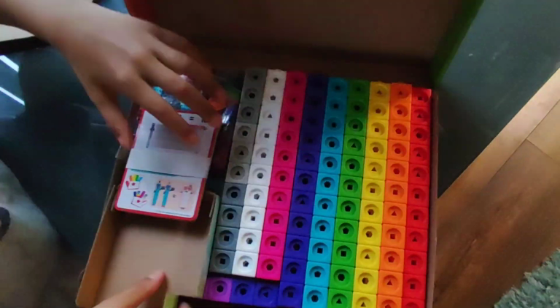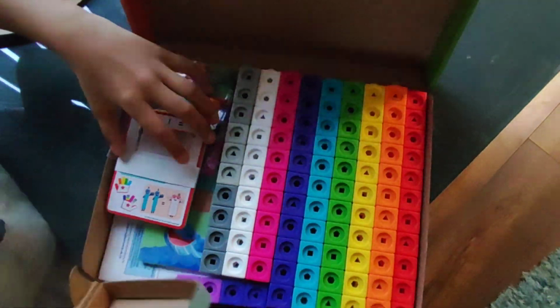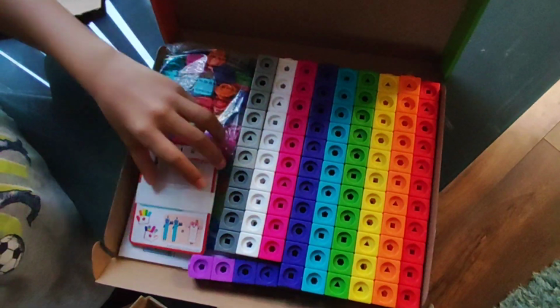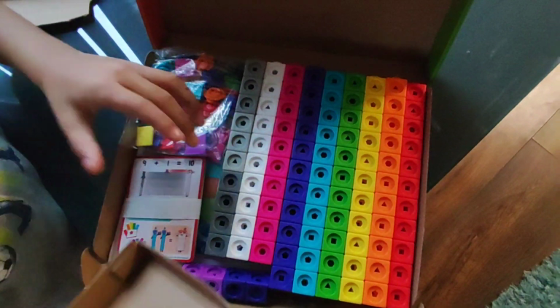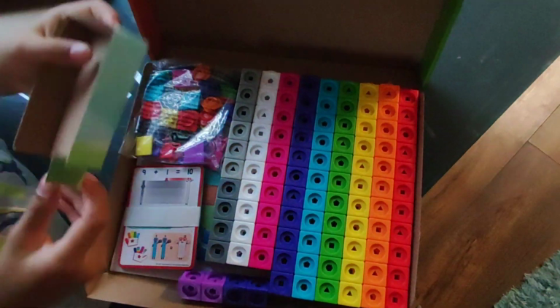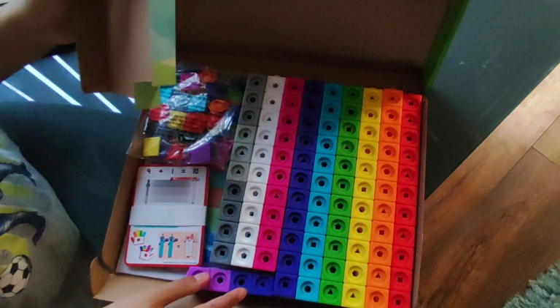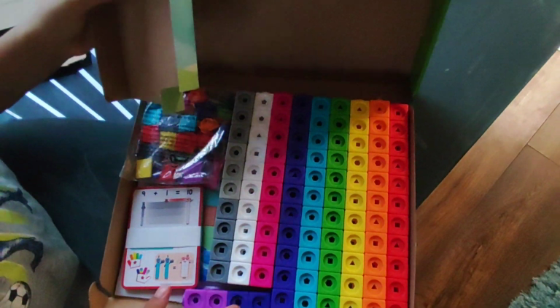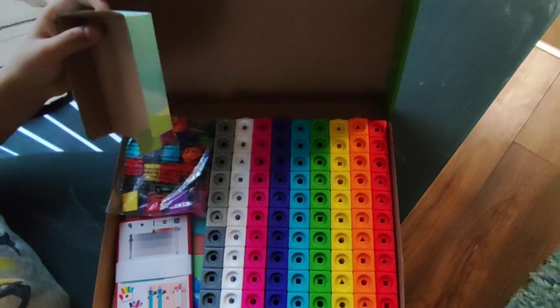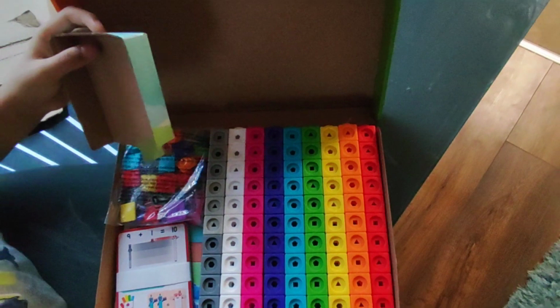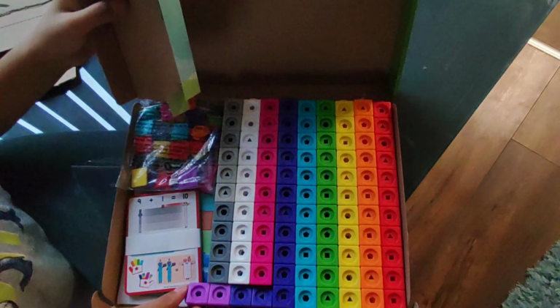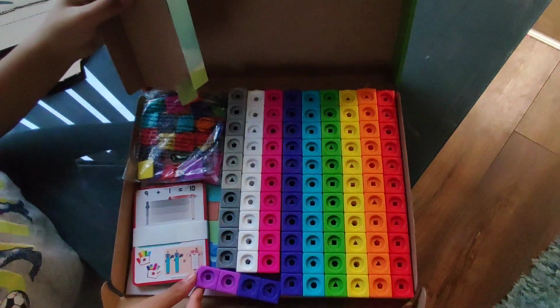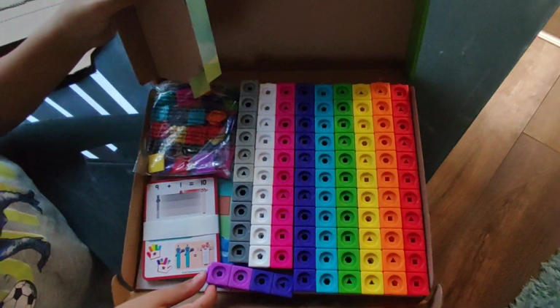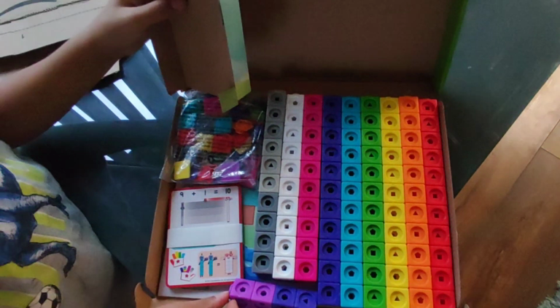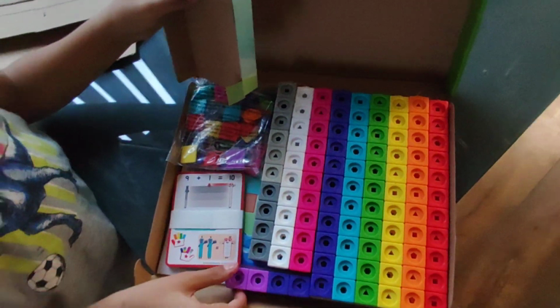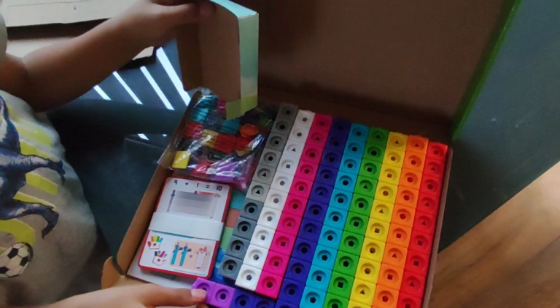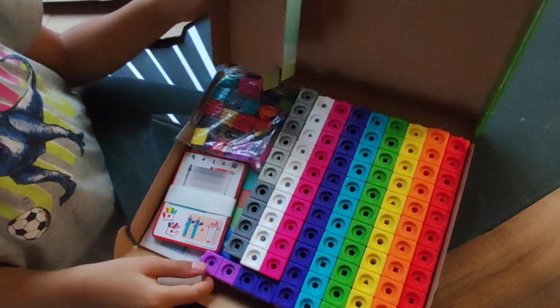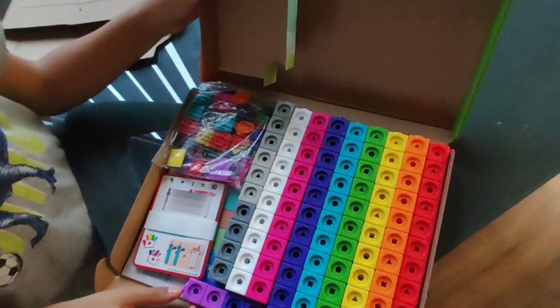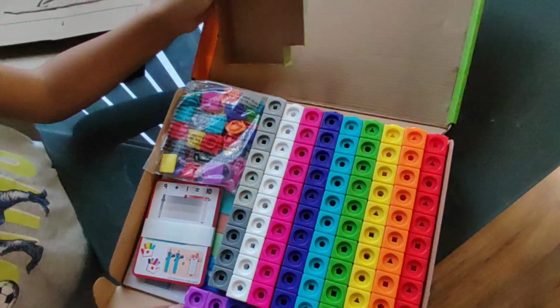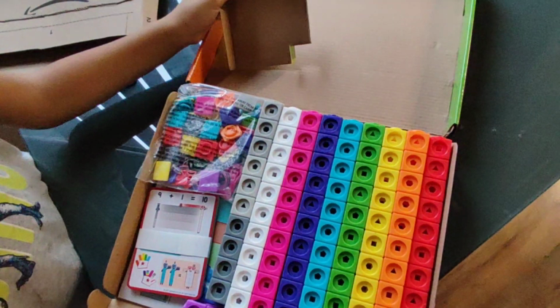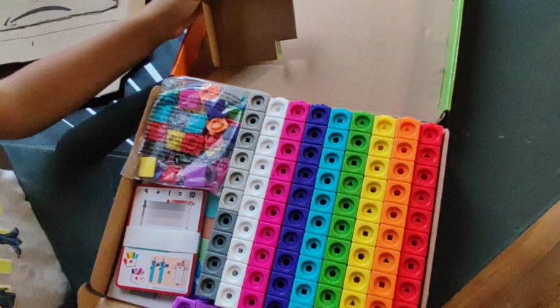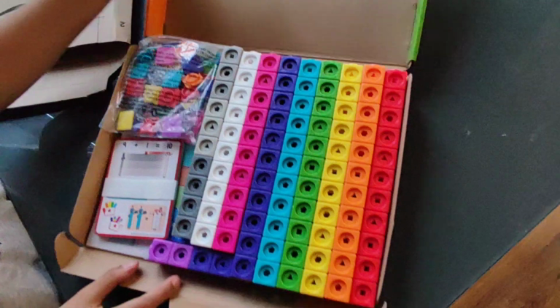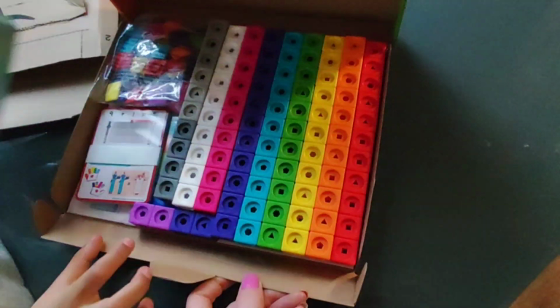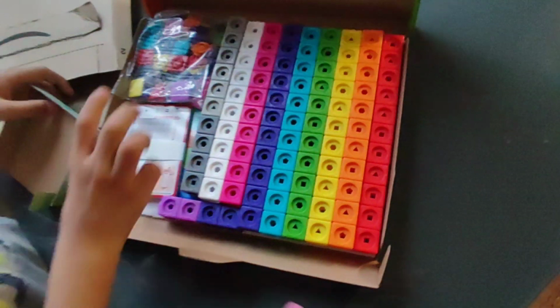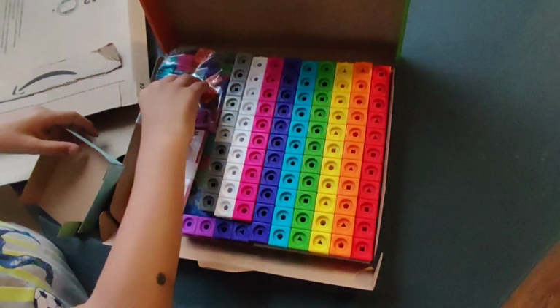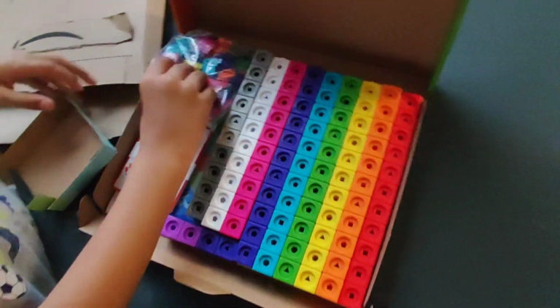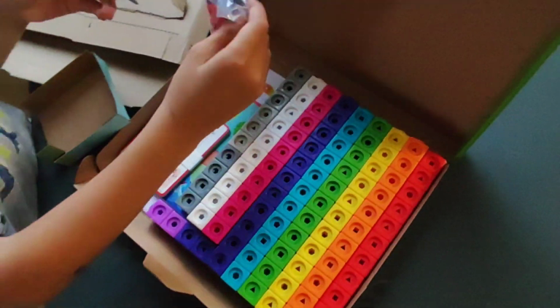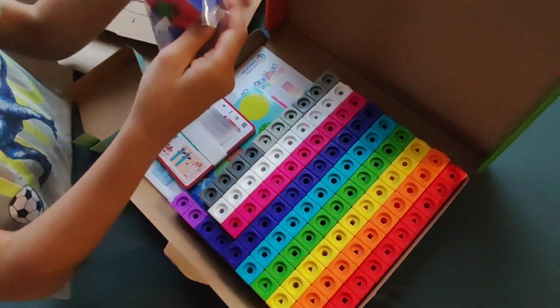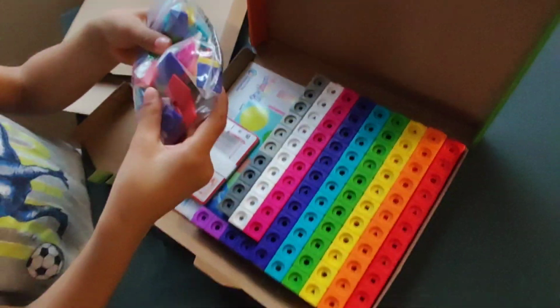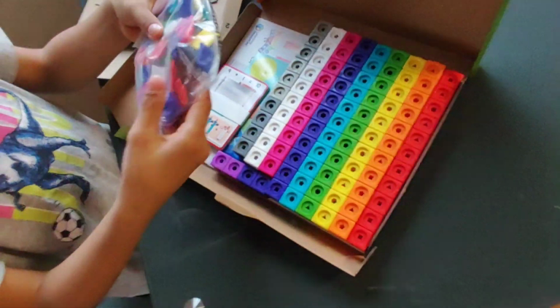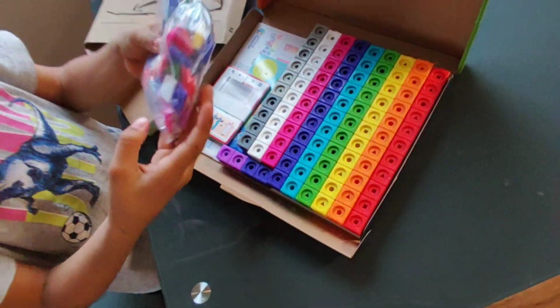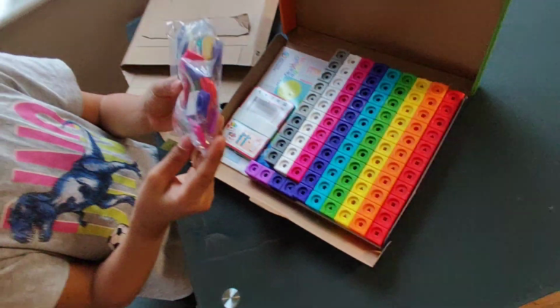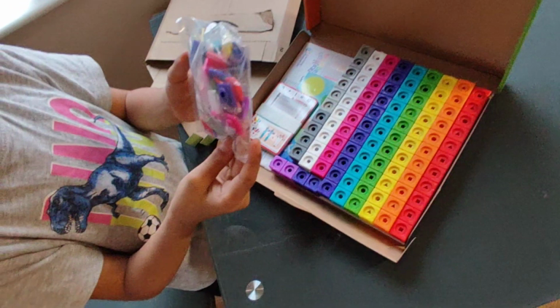This is the Number Links 1 to 10 activity set. Oh, I opened from the wrong side. Let's open from the other side.